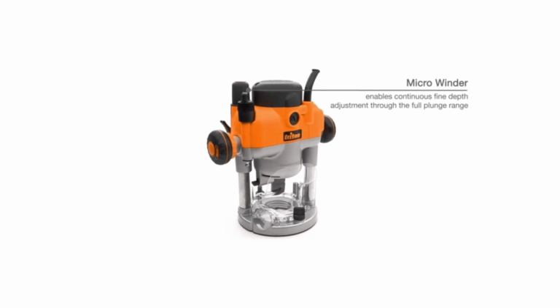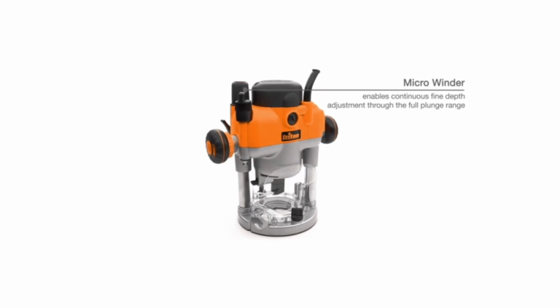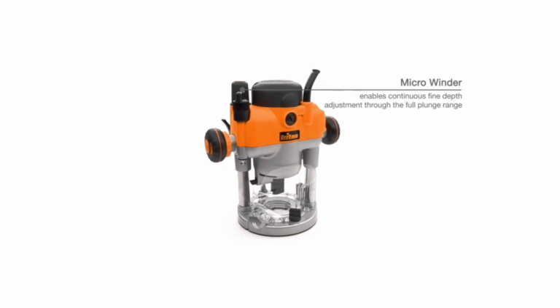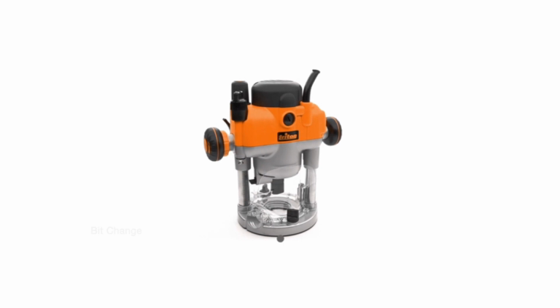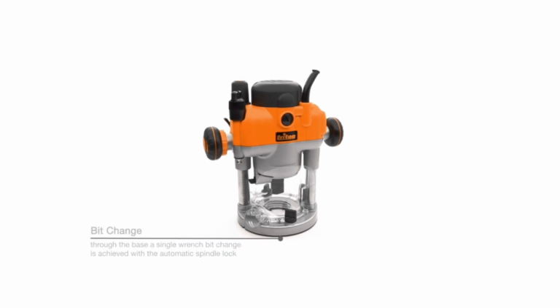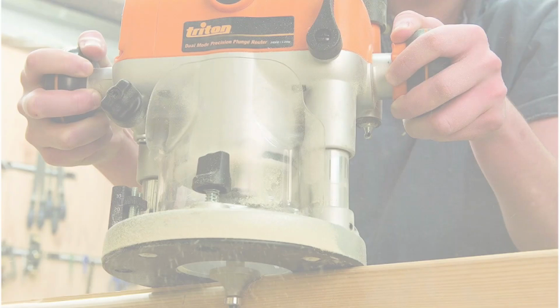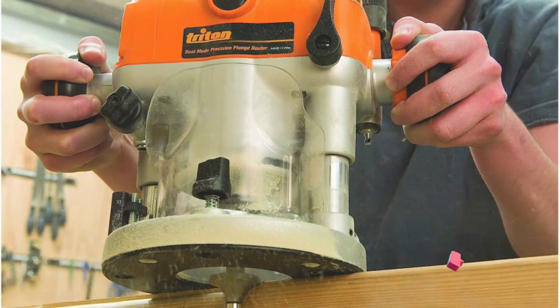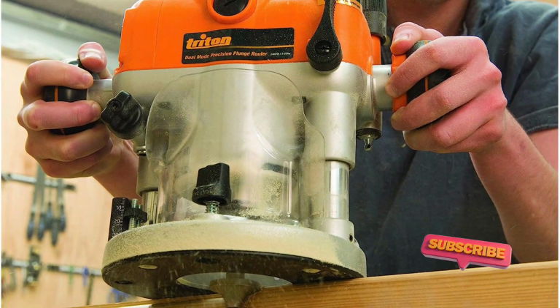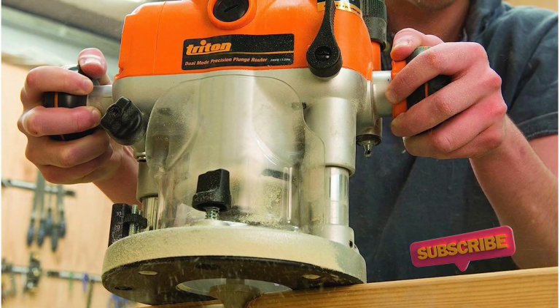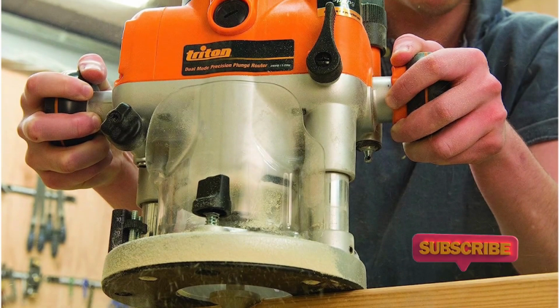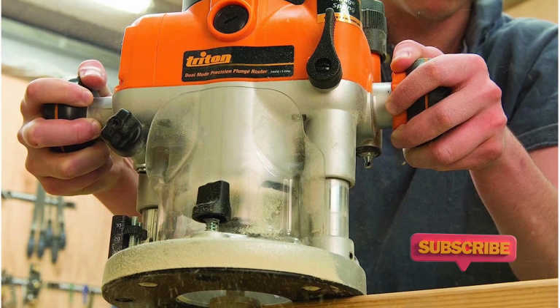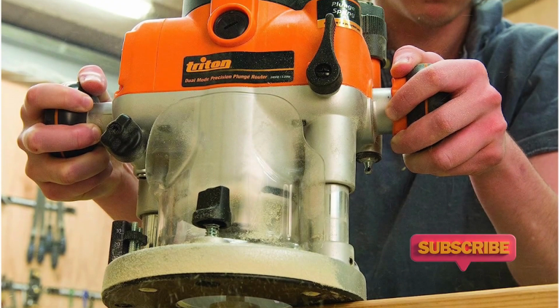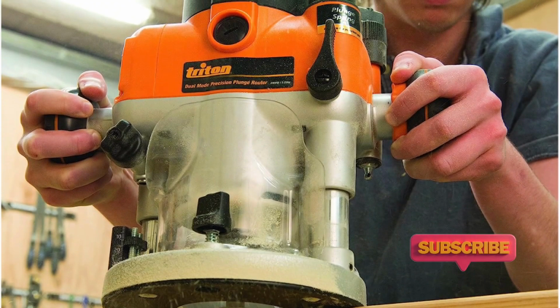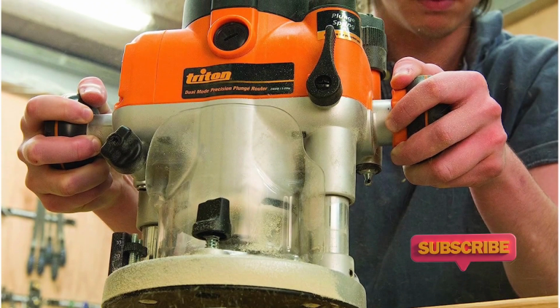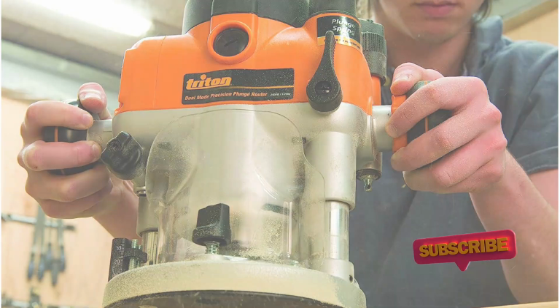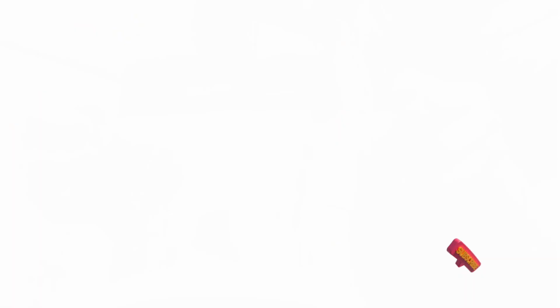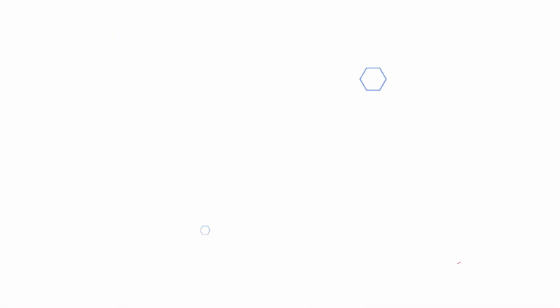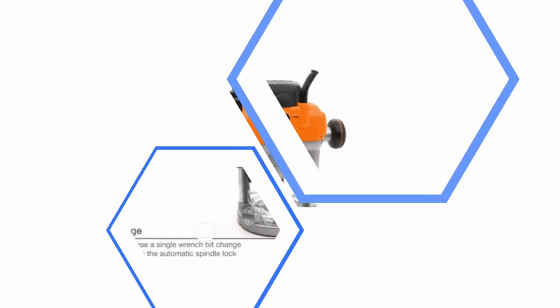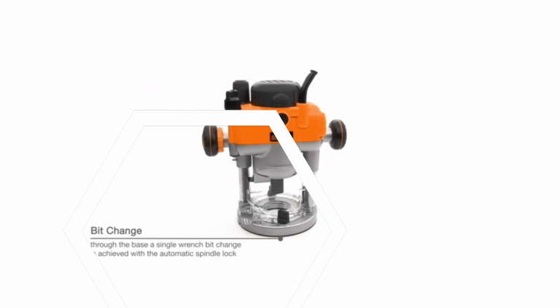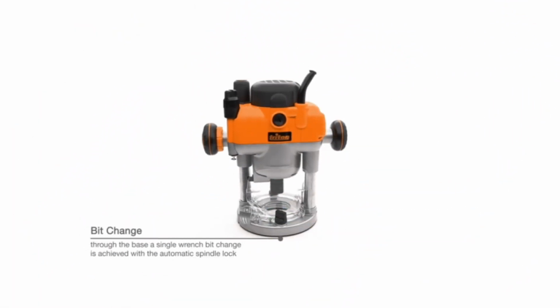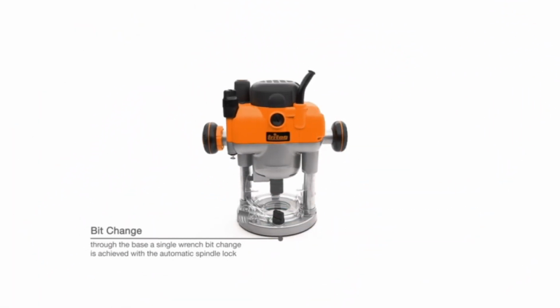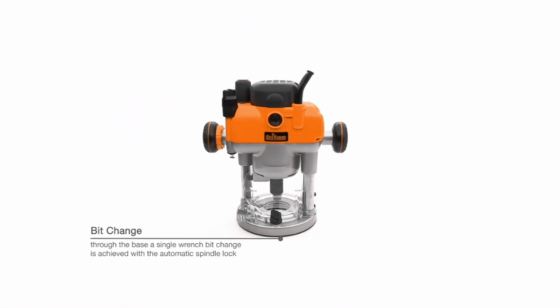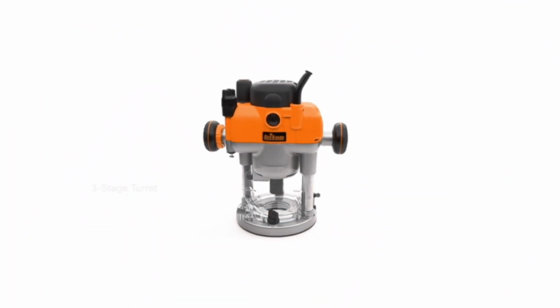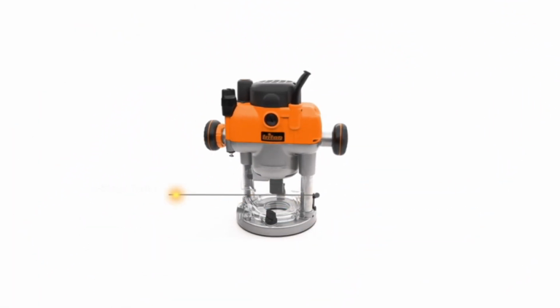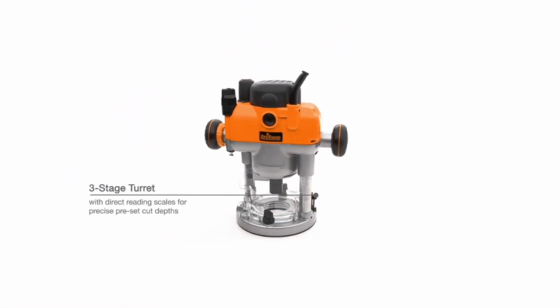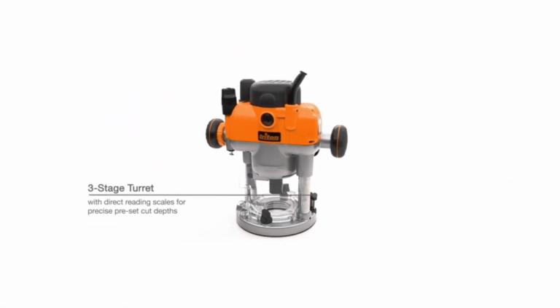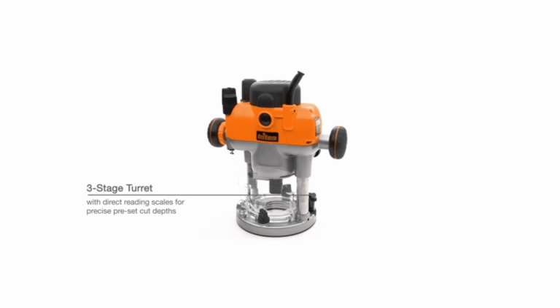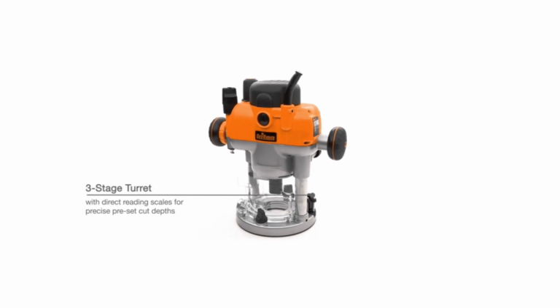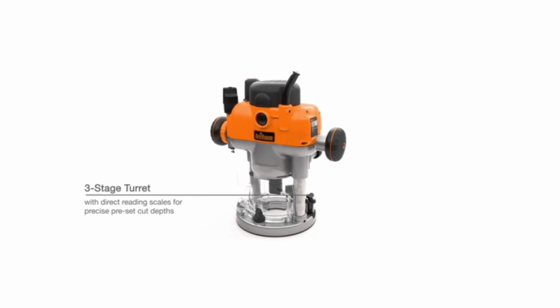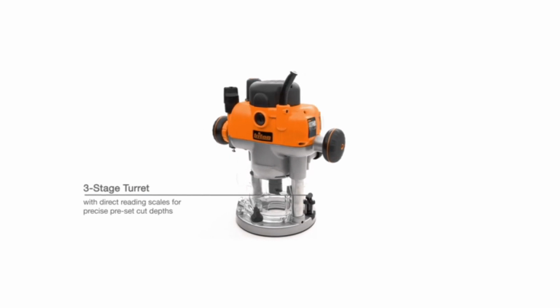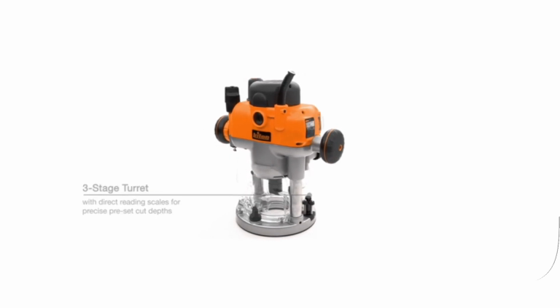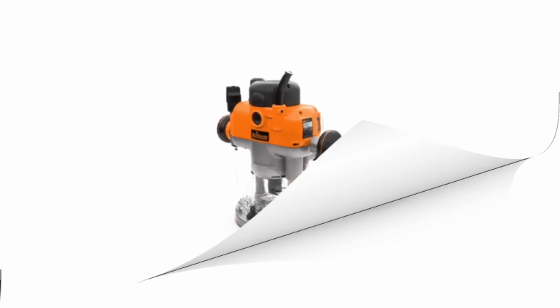Numerous safety systems ensure that fingers remain firmly intact during tough cutting or routing jobs. Trident's tools are also built to exacting standards, which means they feel heavy in the hand and come across as fairly robust beasts, which is great given the mid-range price tag.